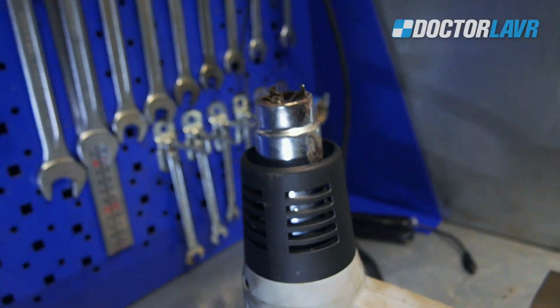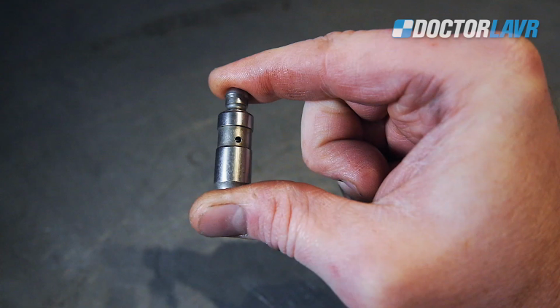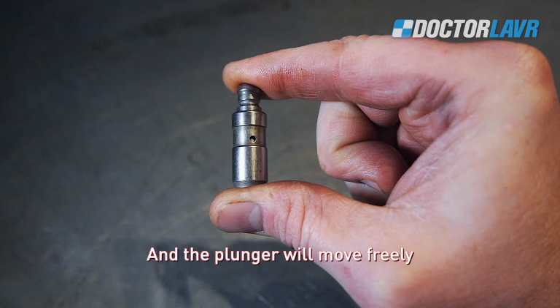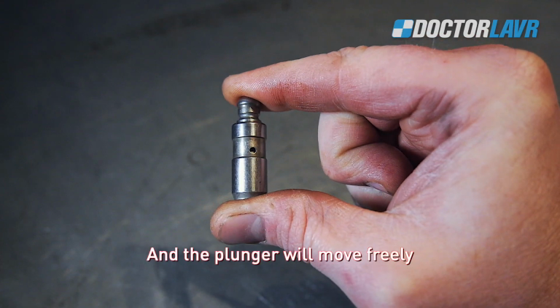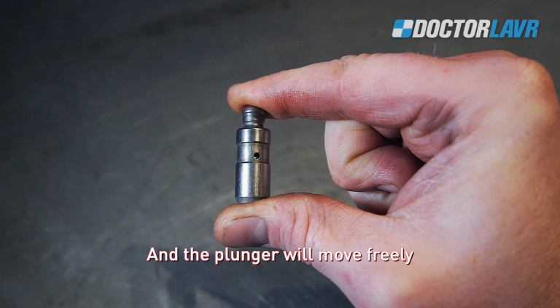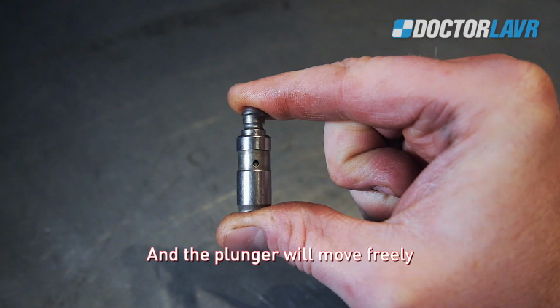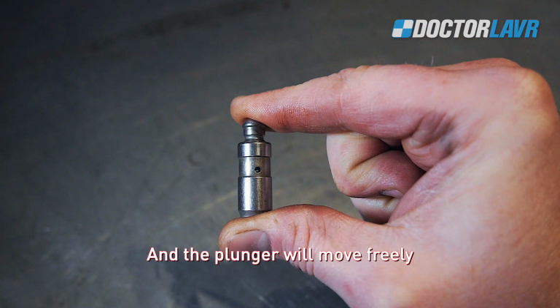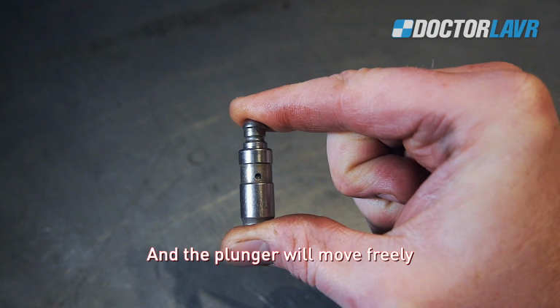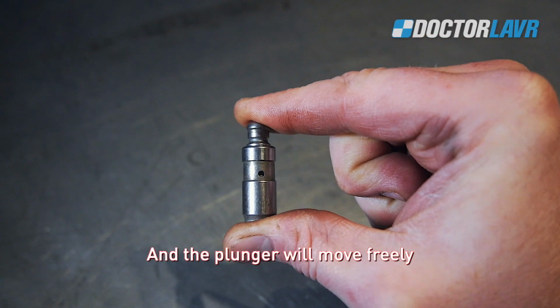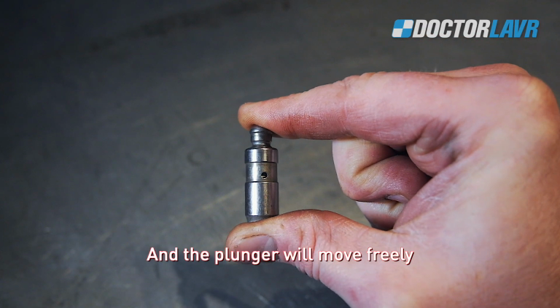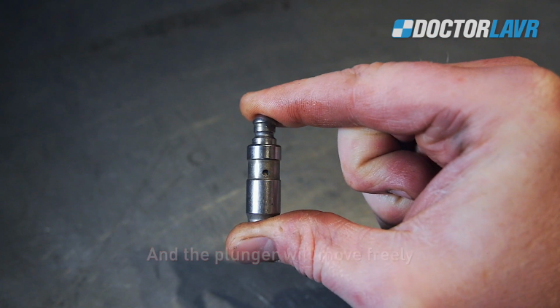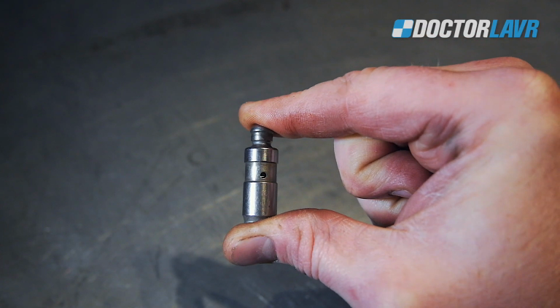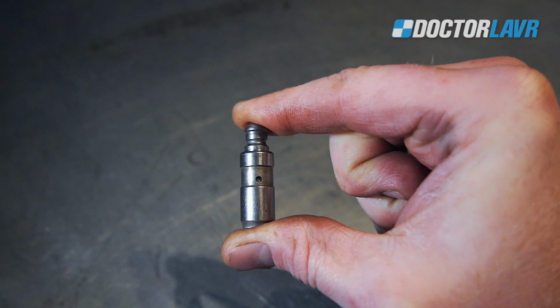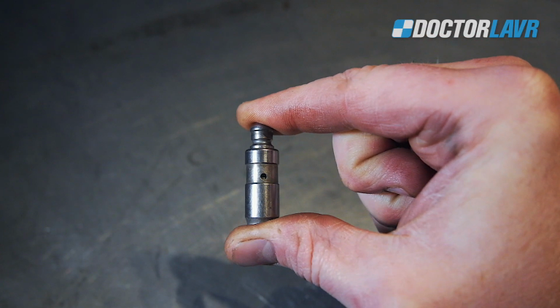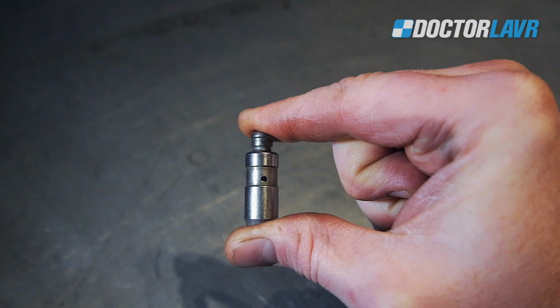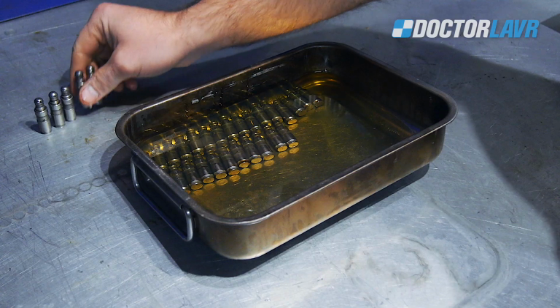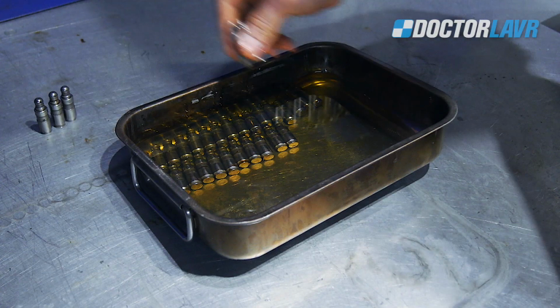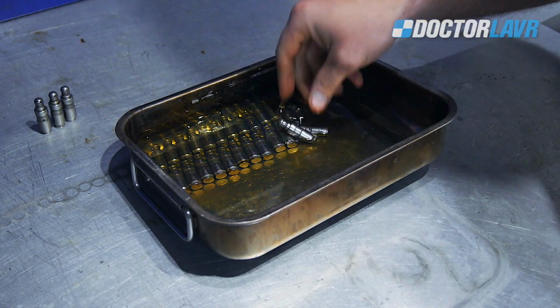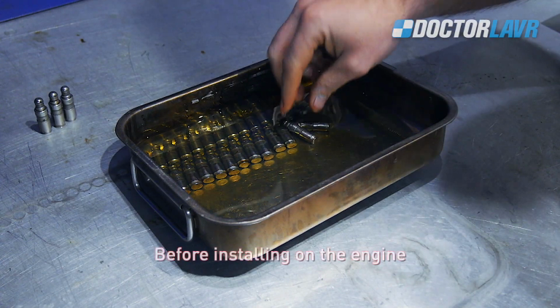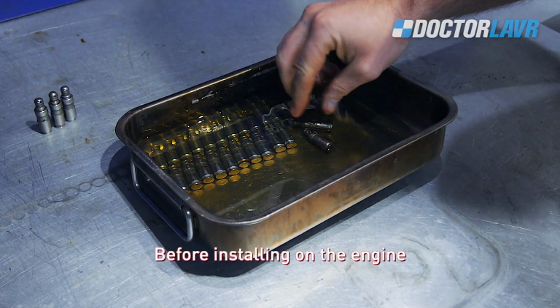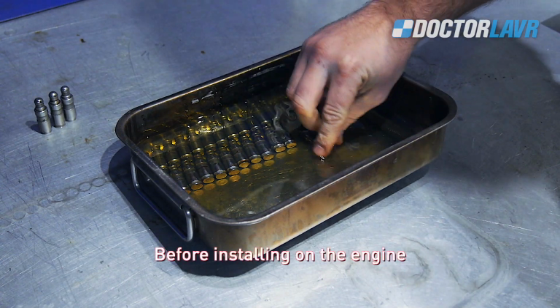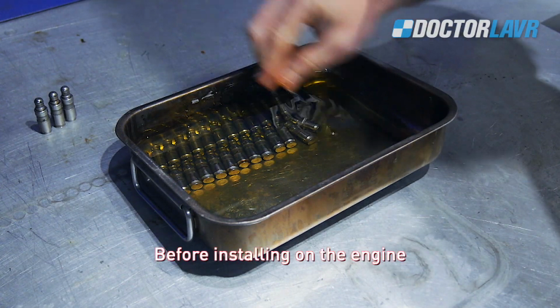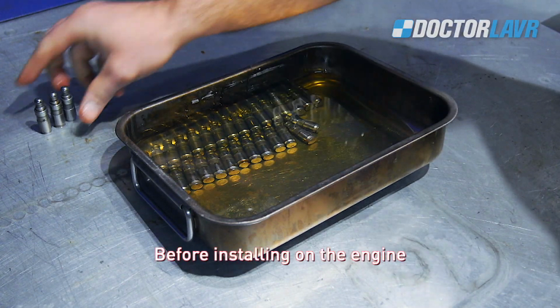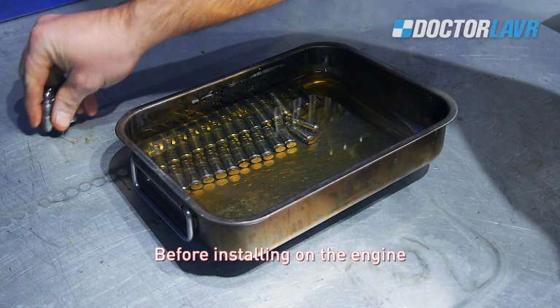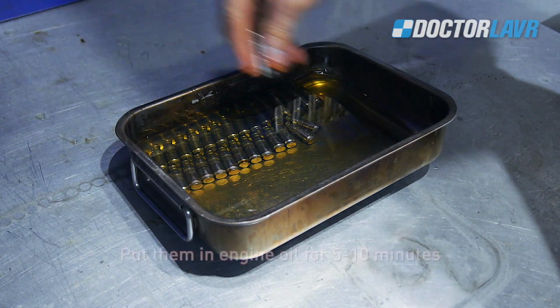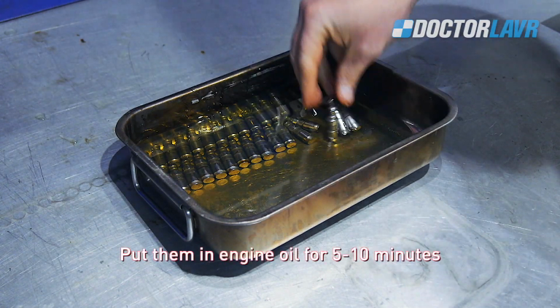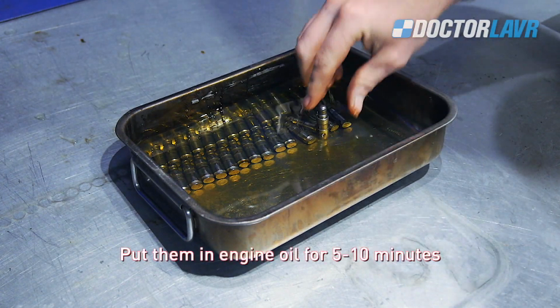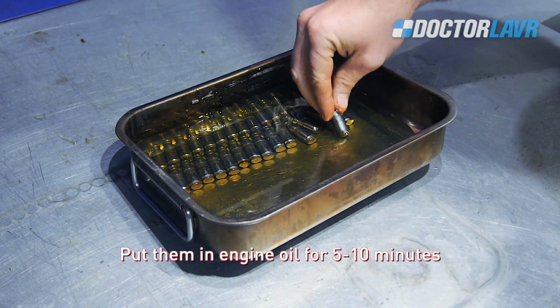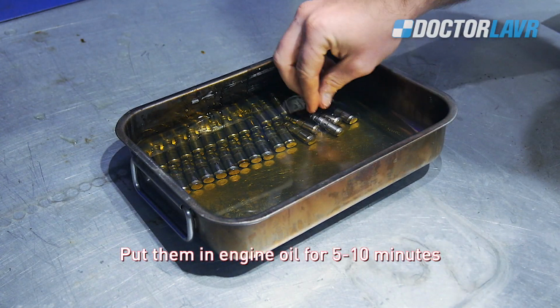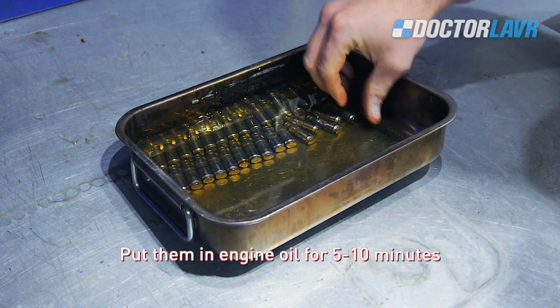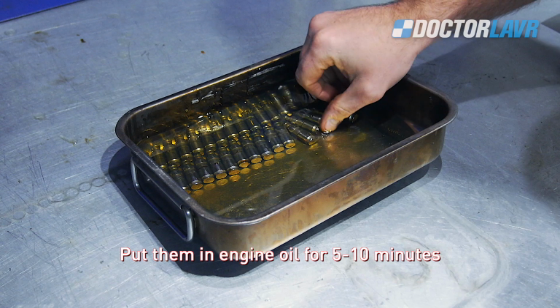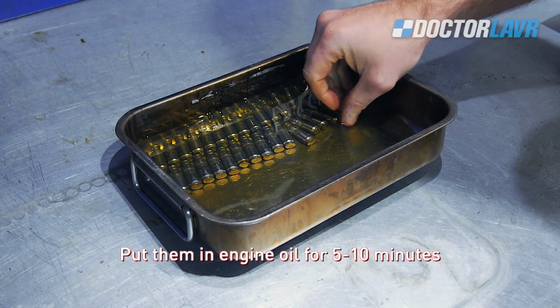The plunger will move freely. Before installing on the engine, put them in engine oil for 5-10 minutes.